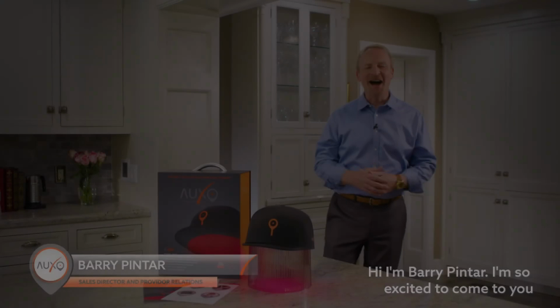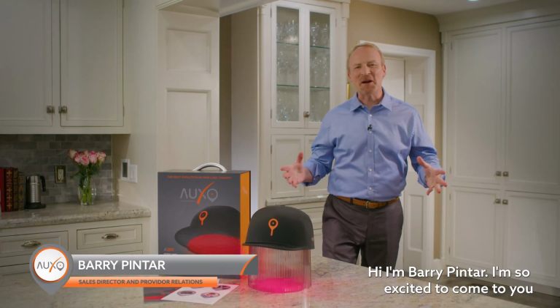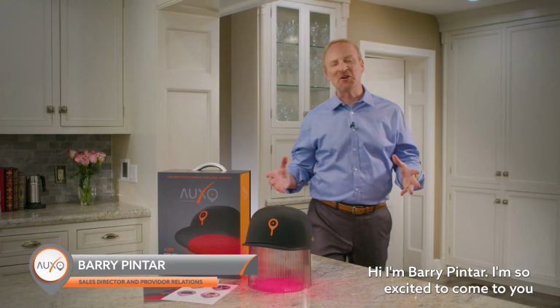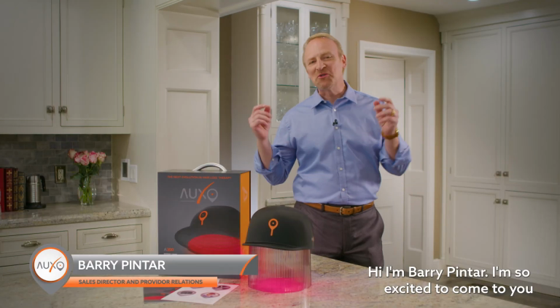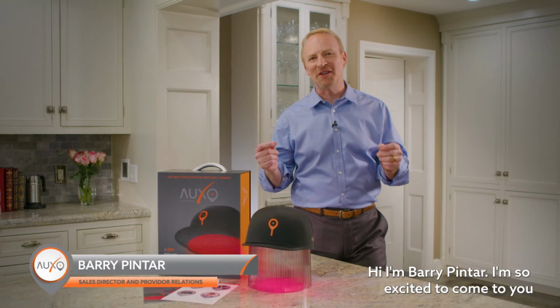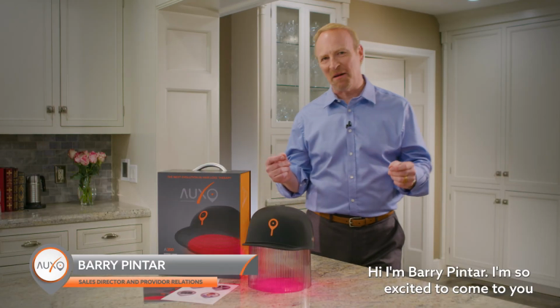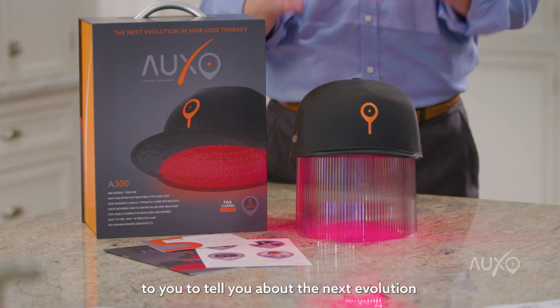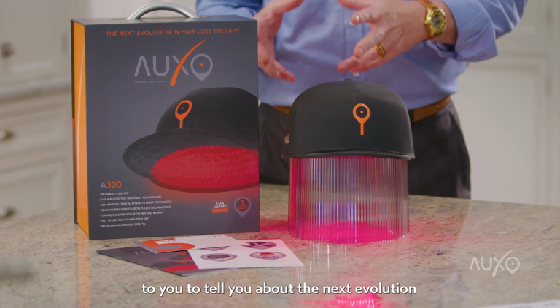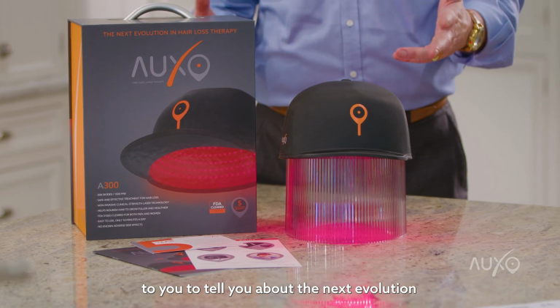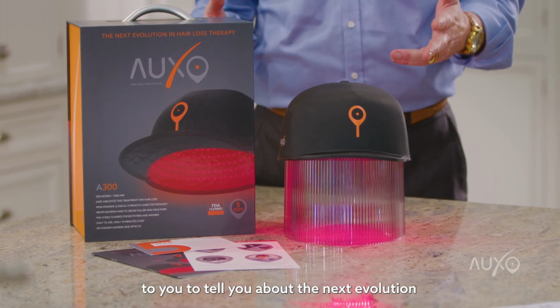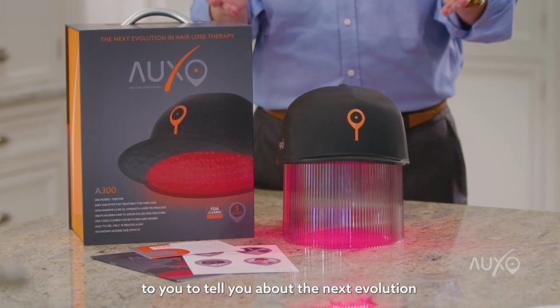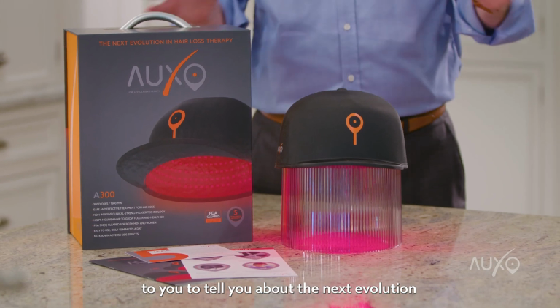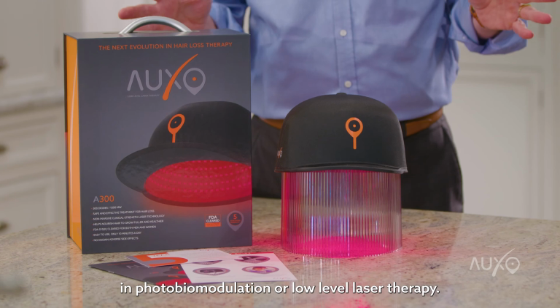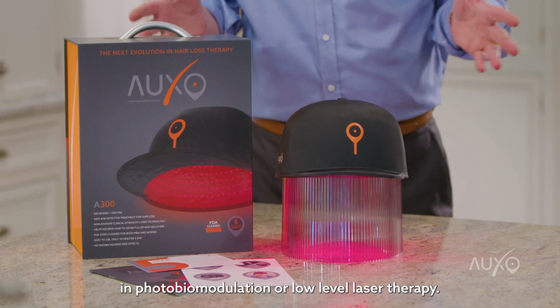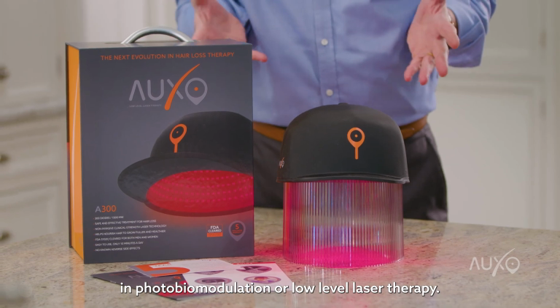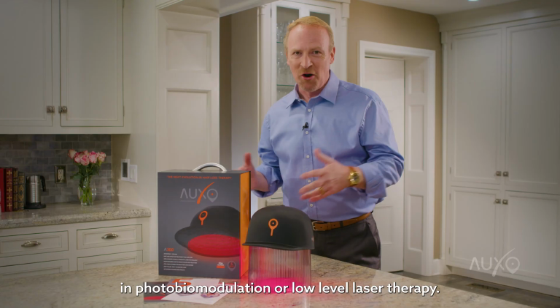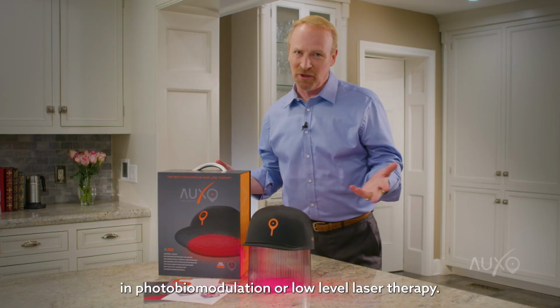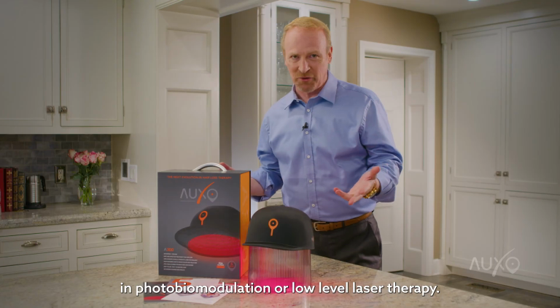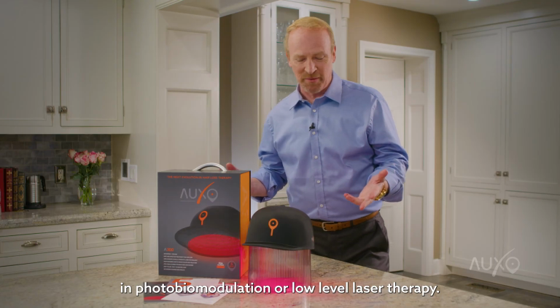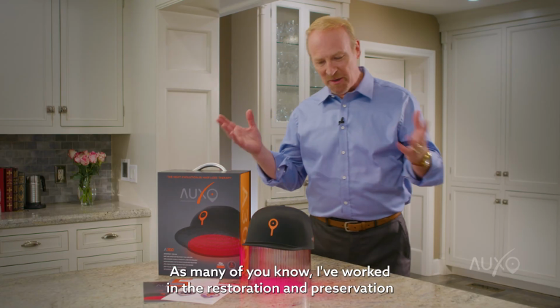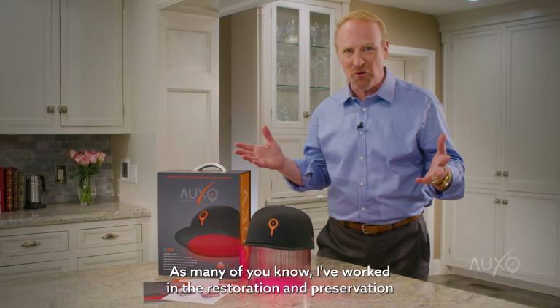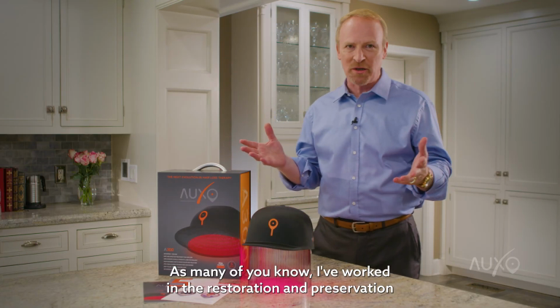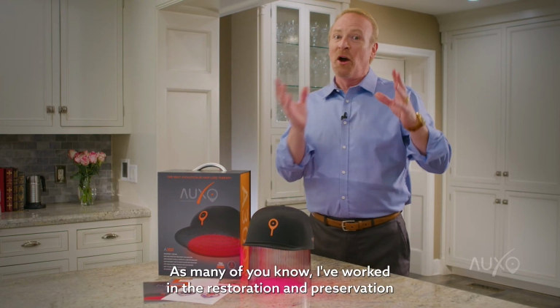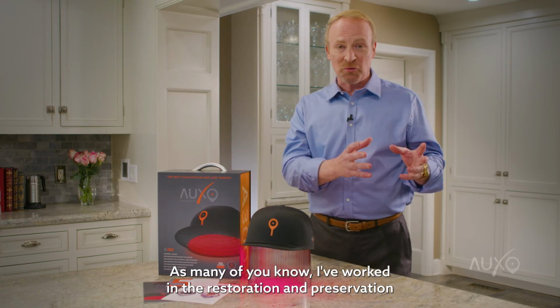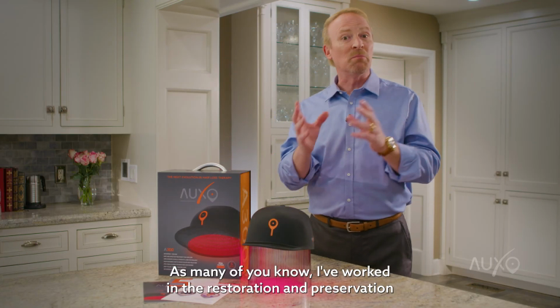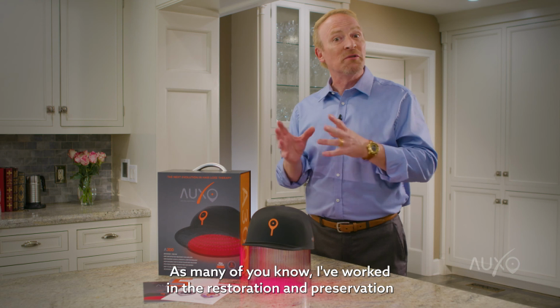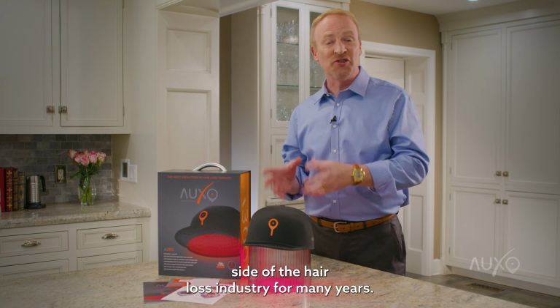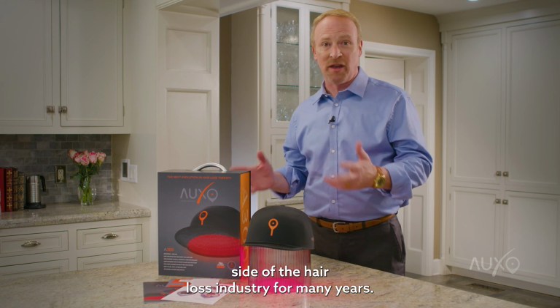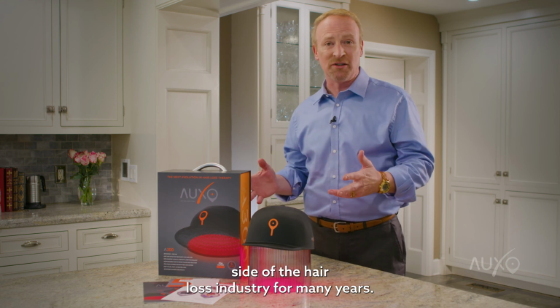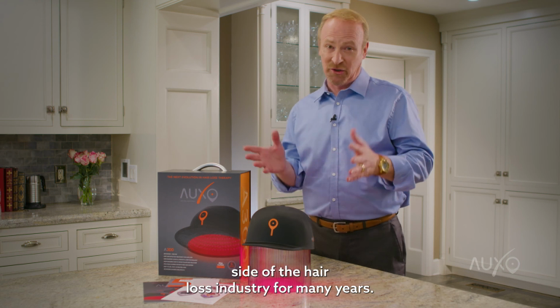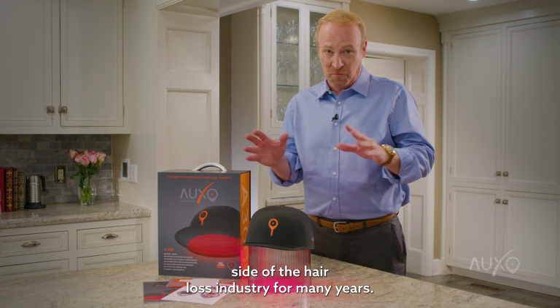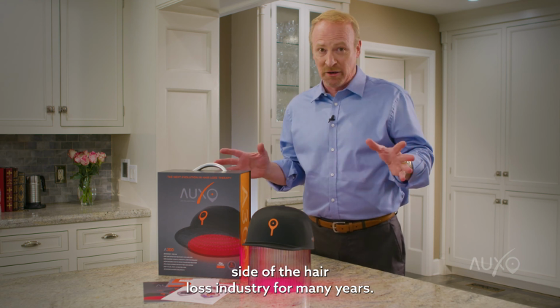Hi, I'm Barry Pintar, and I'm so excited to come to you to tell you about the next evolution in photobiomodulation or low-level laser therapy. As many of you know, I've worked in the restoration and preservation side of the hair loss industry for many years.